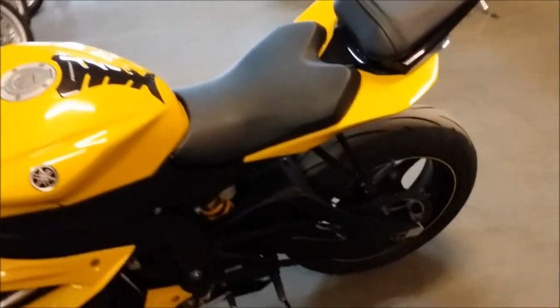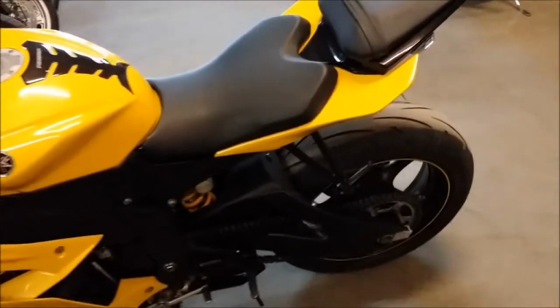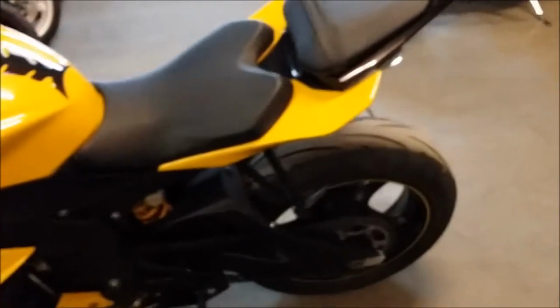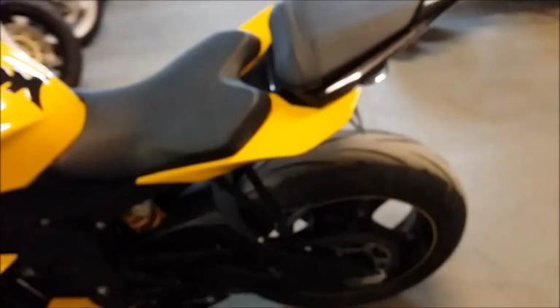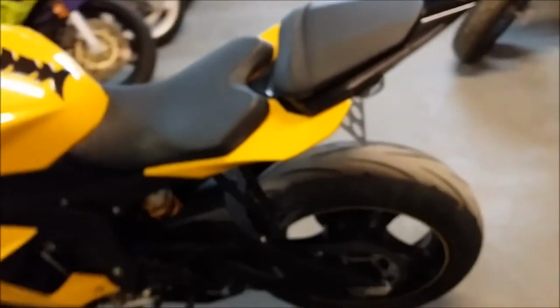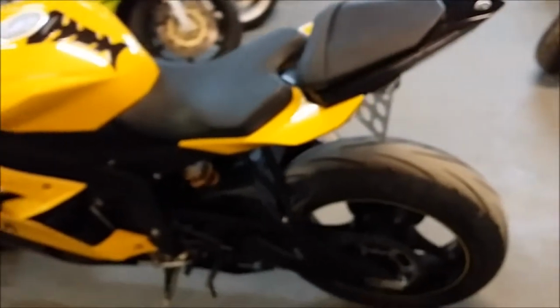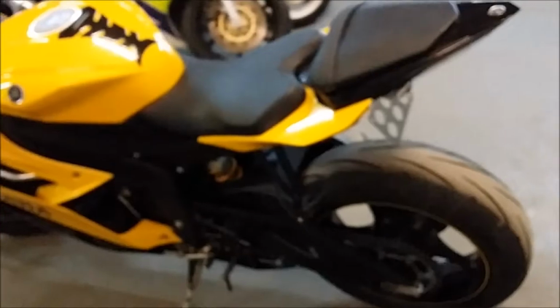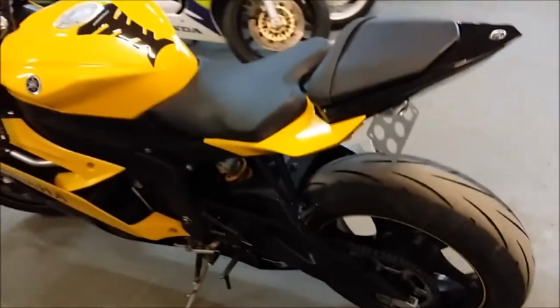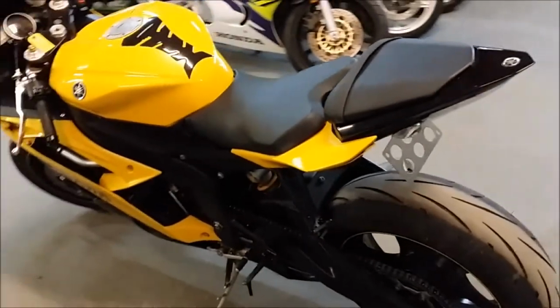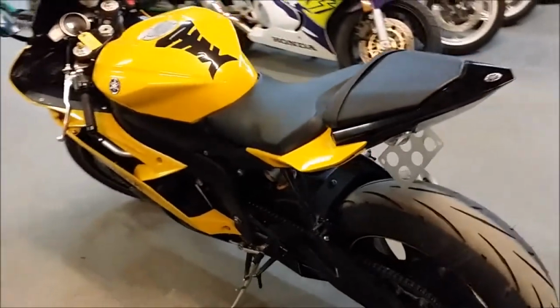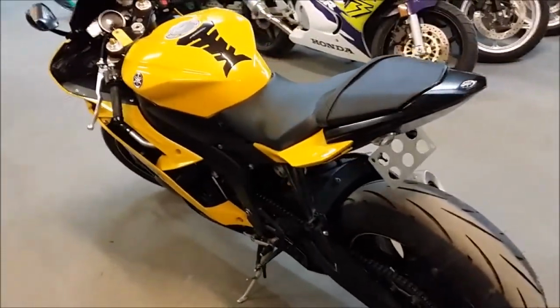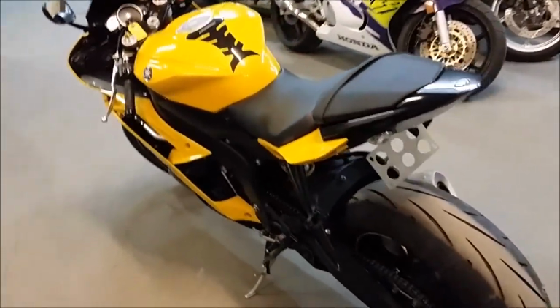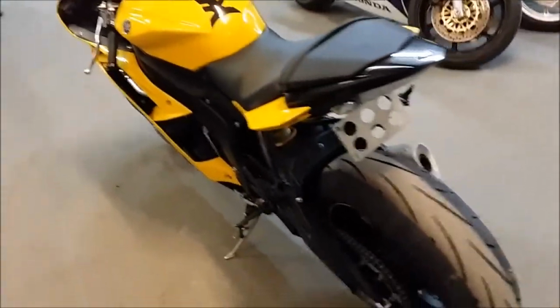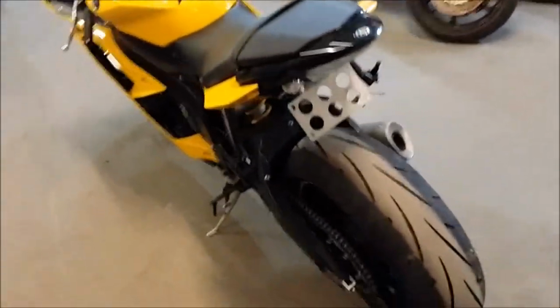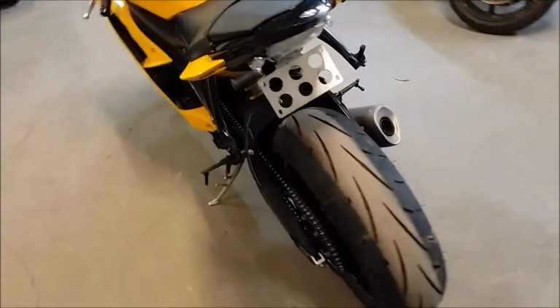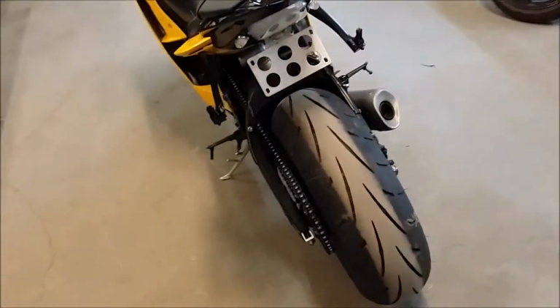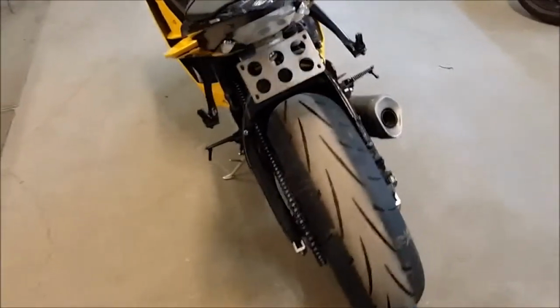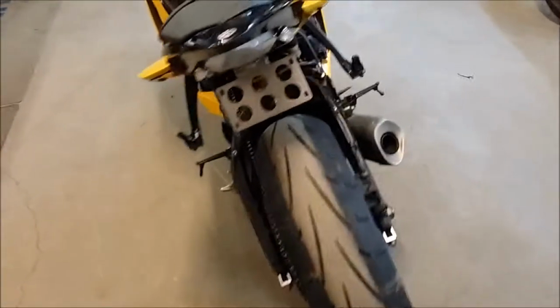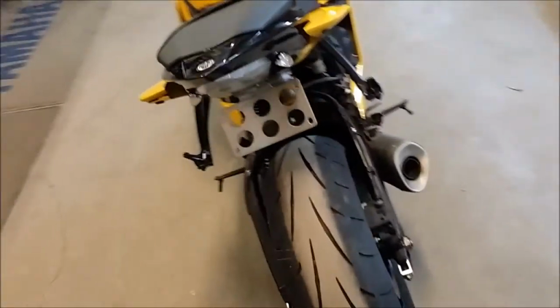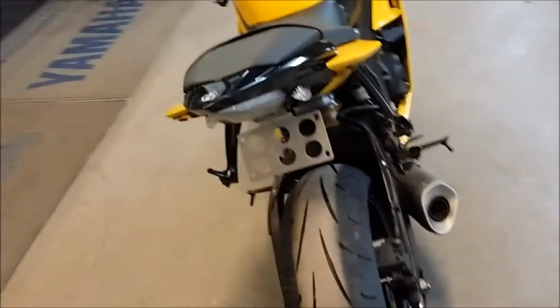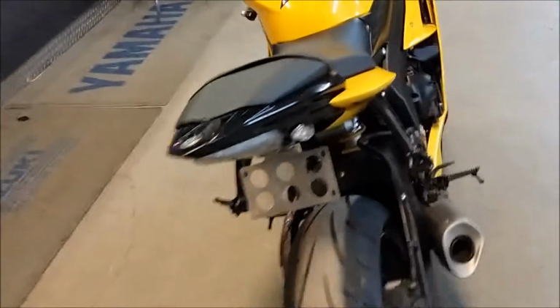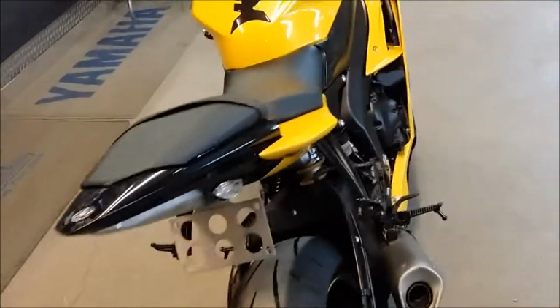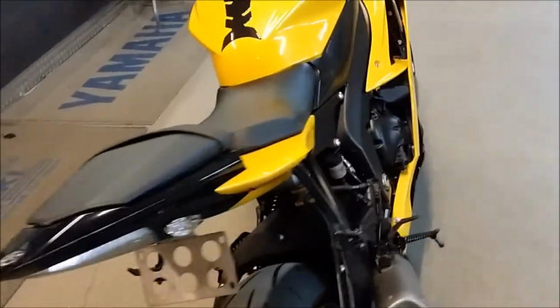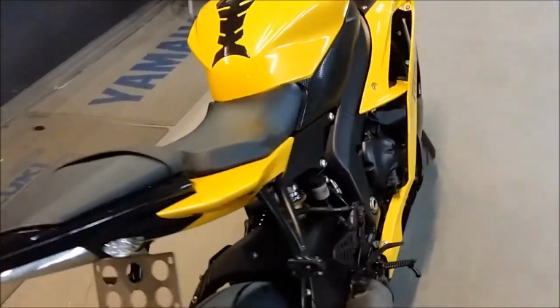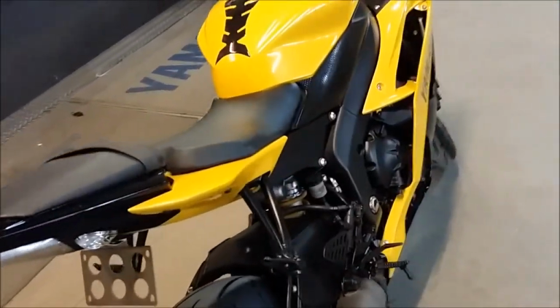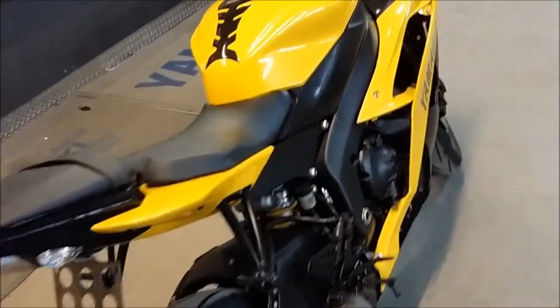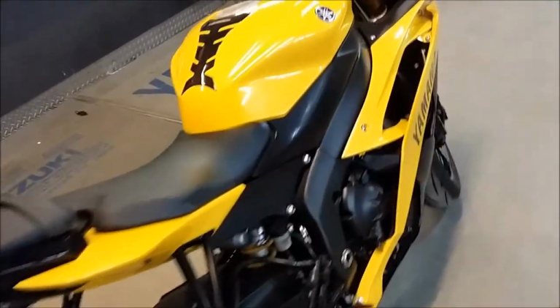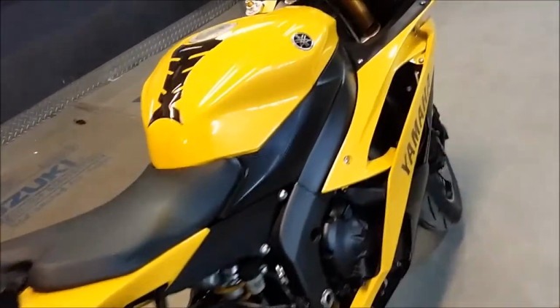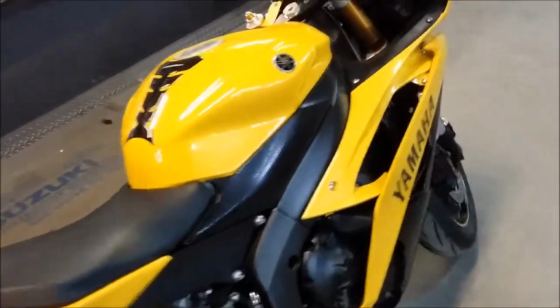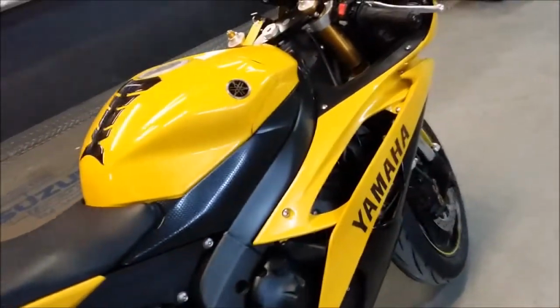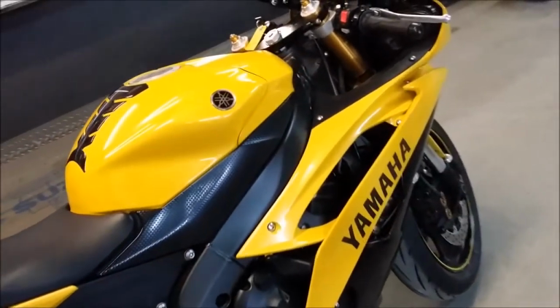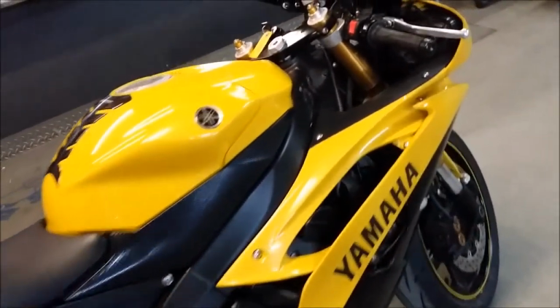It's just been serviced at an authorized Yamaha dealership. All the fluids have been changed. It's been inspected, certified and includes a one year warranty. Don't miss this real deal R6 for only $7,499.